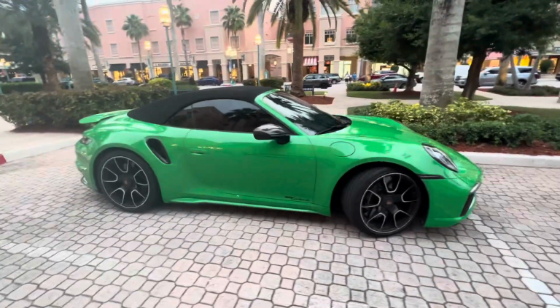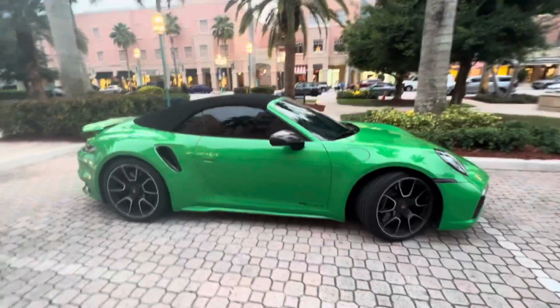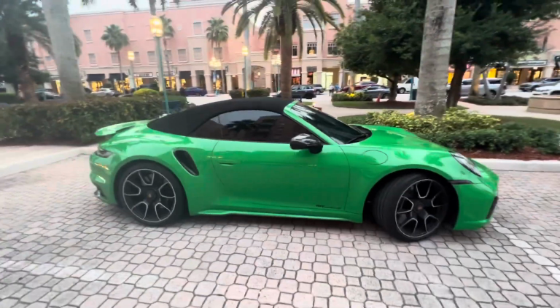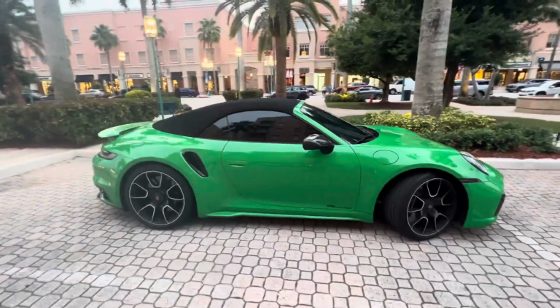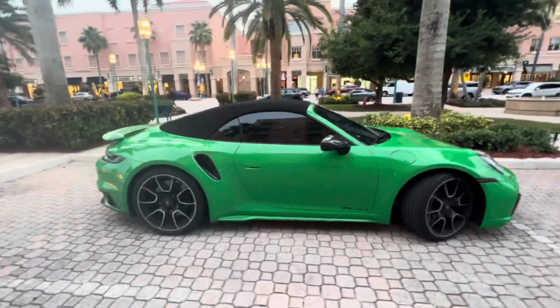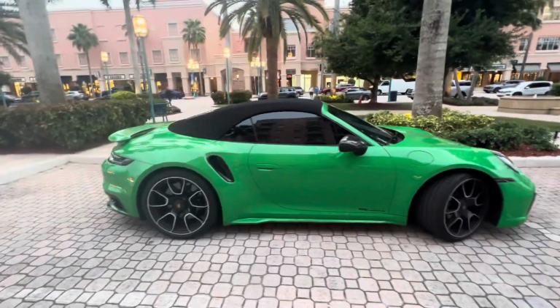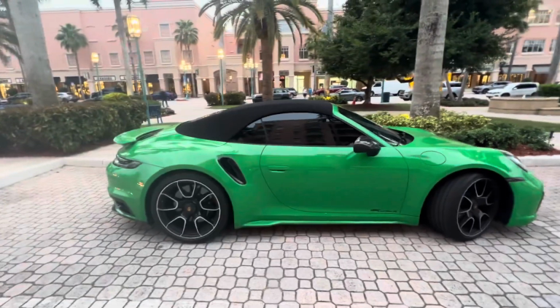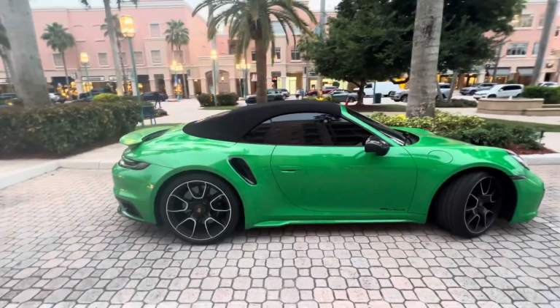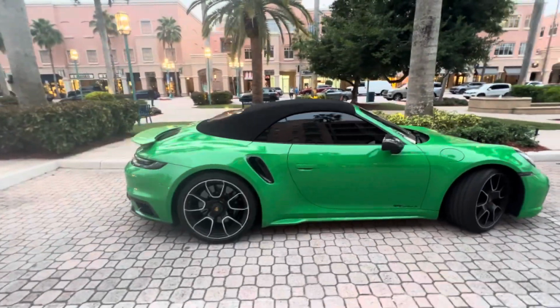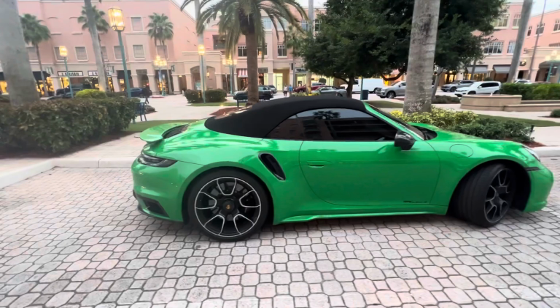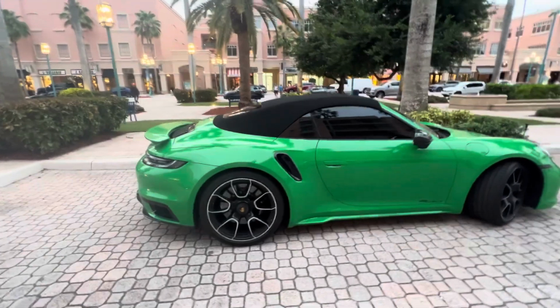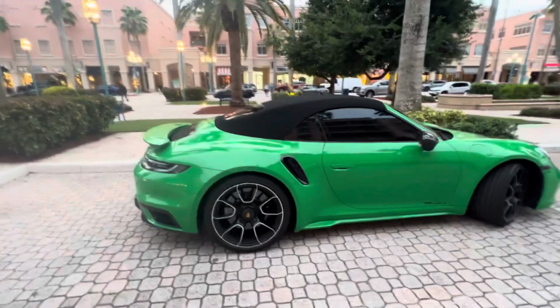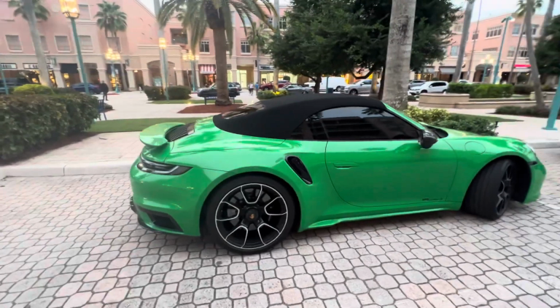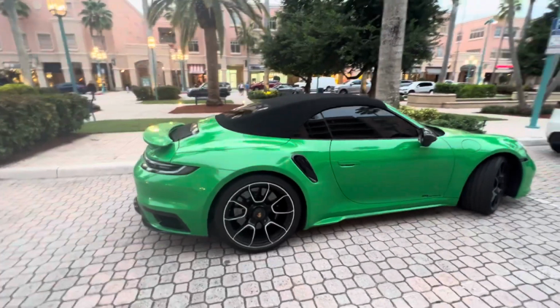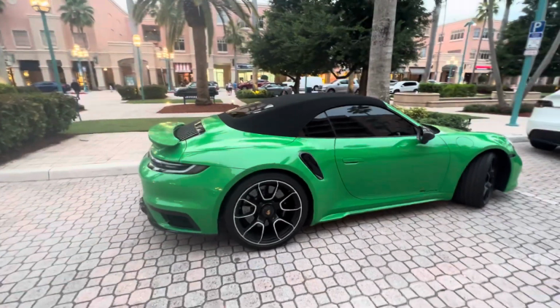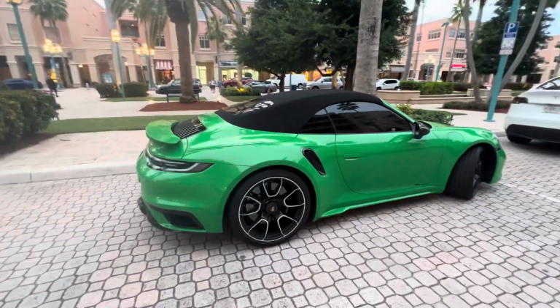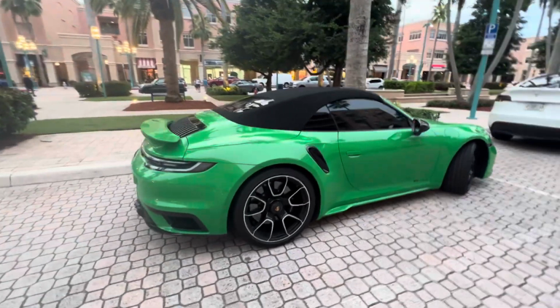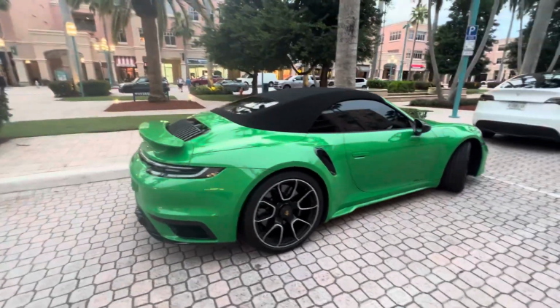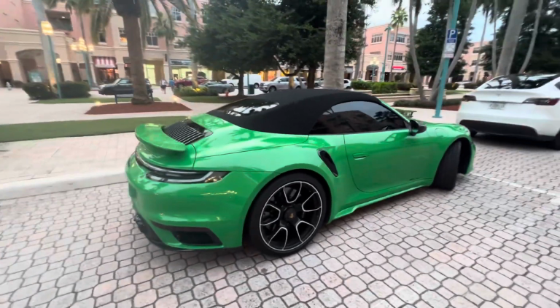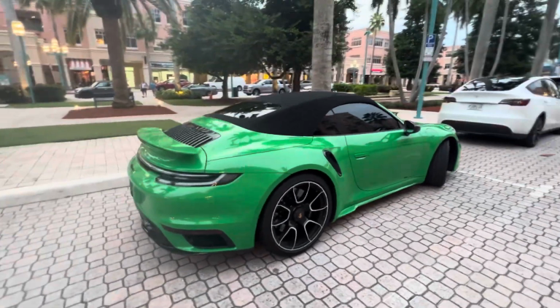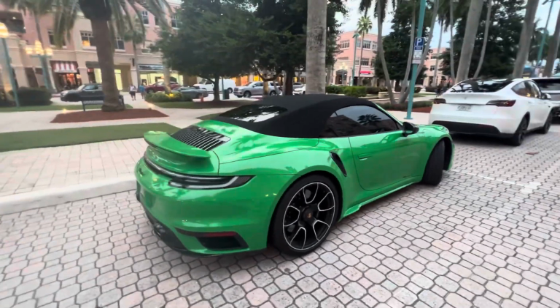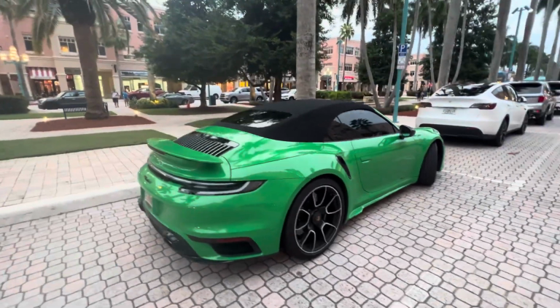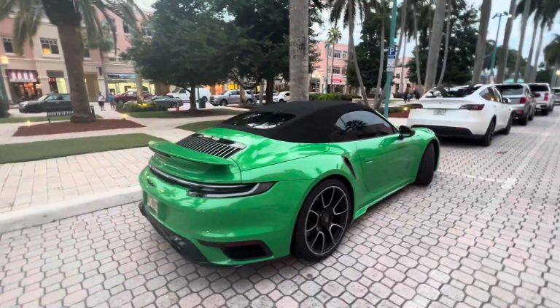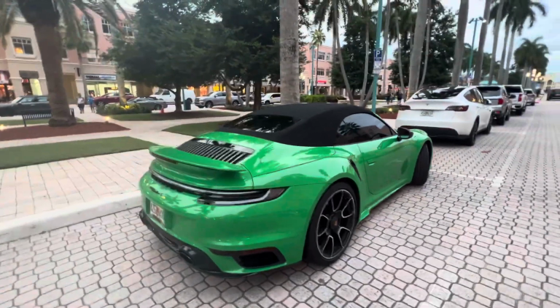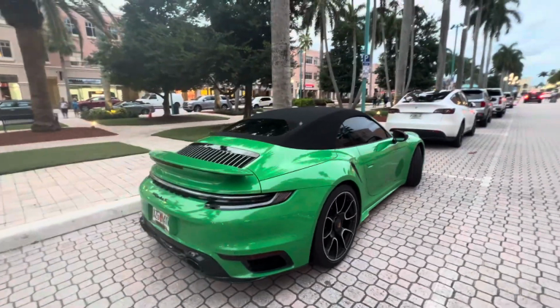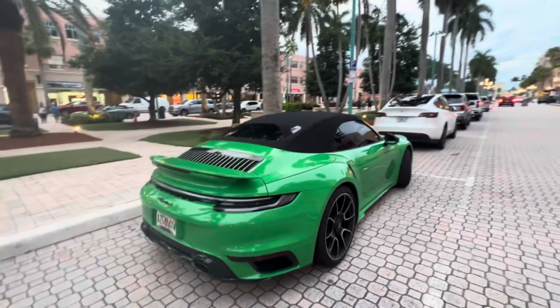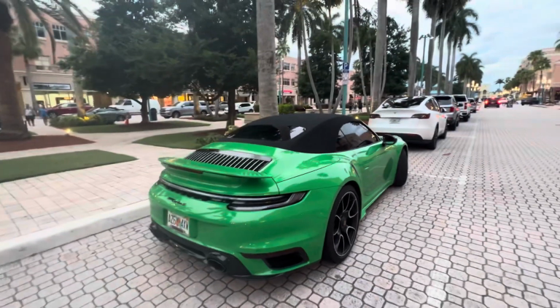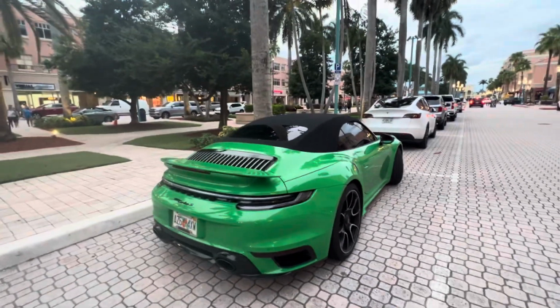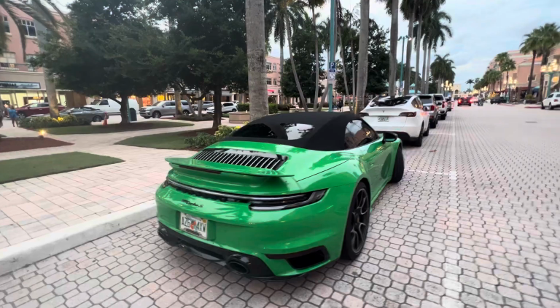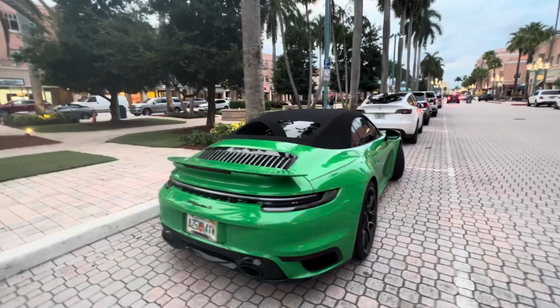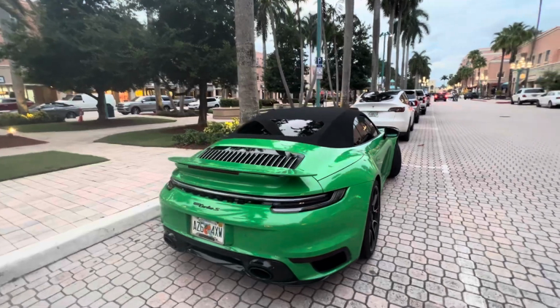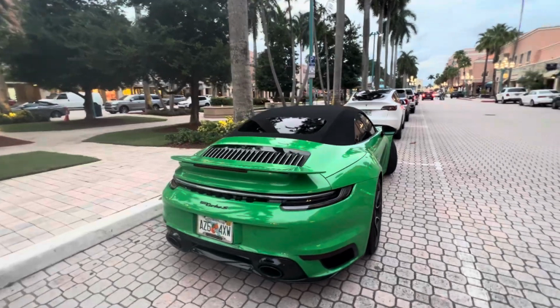But anyway, this car is blisteringly fast, and I love hearing the turbo spool up in it, and the PDK shifts this thing lightning fast.